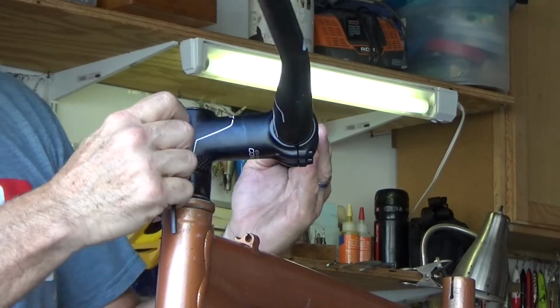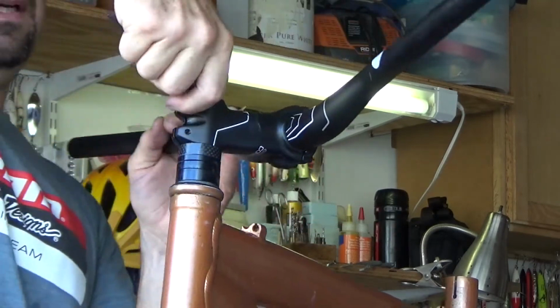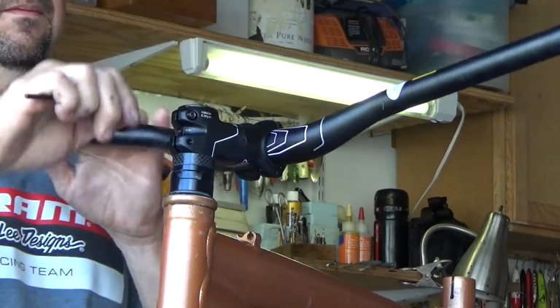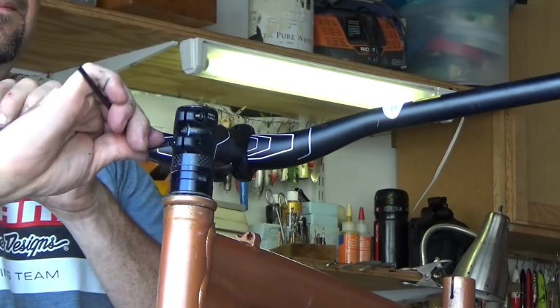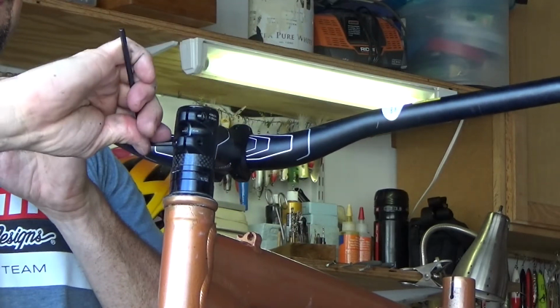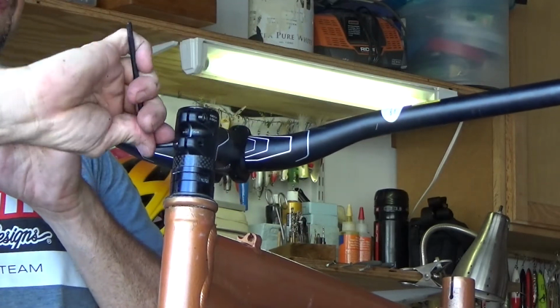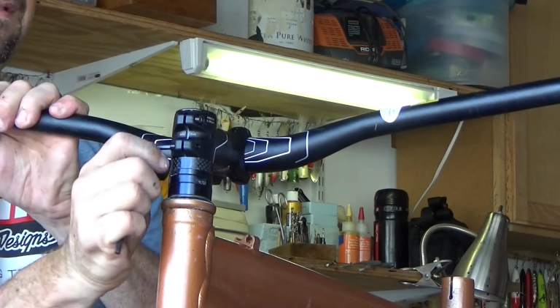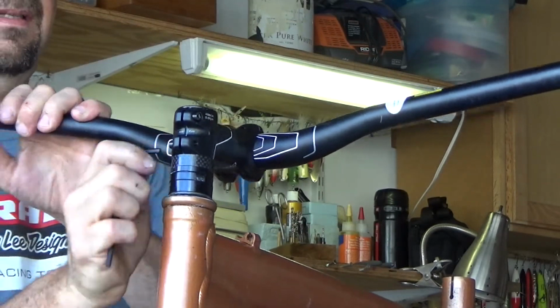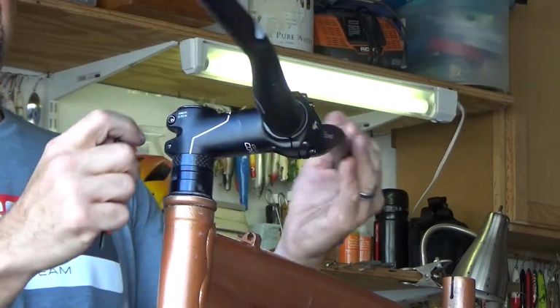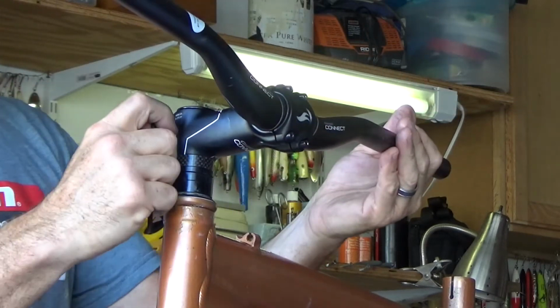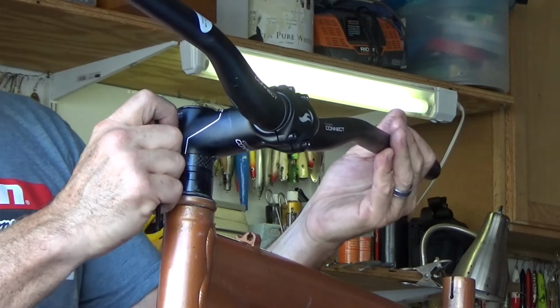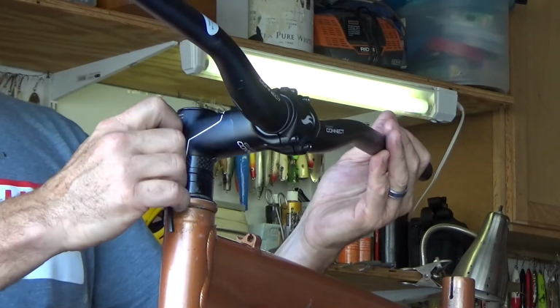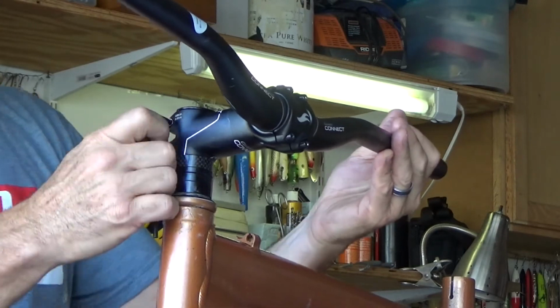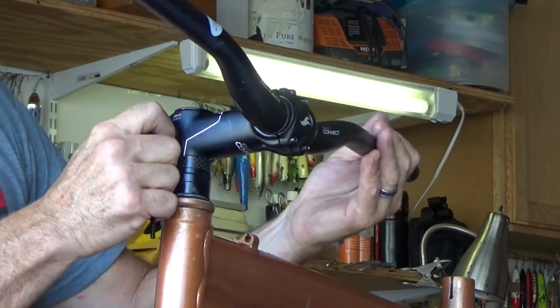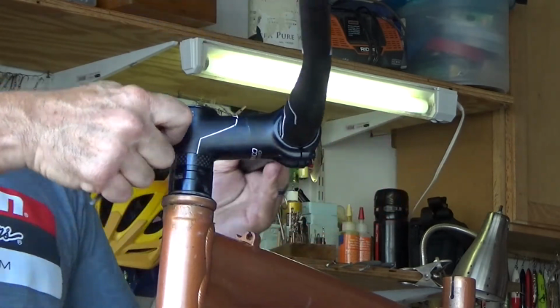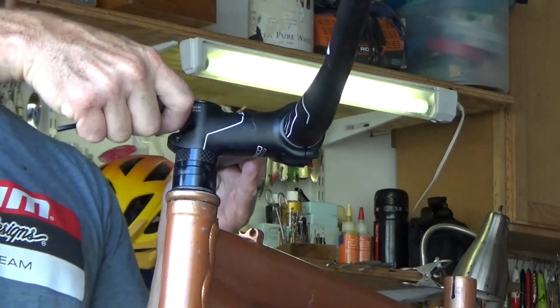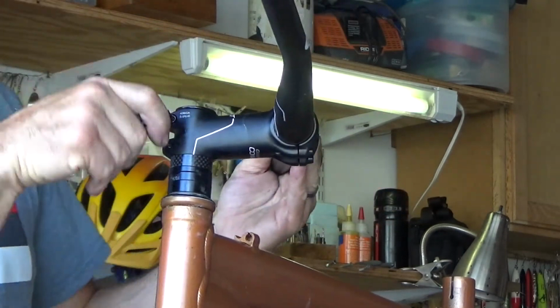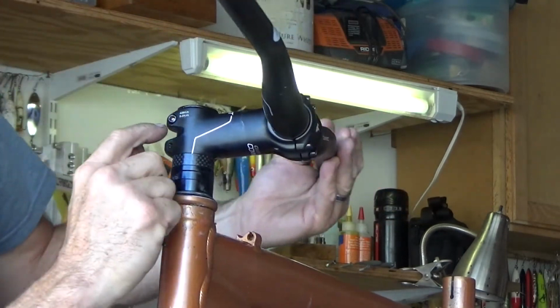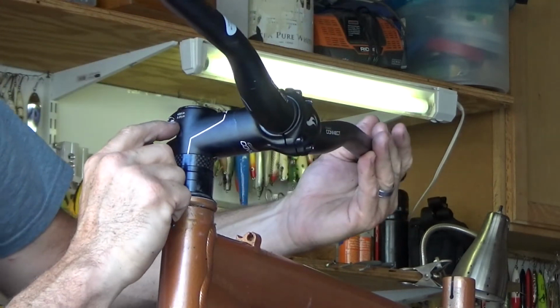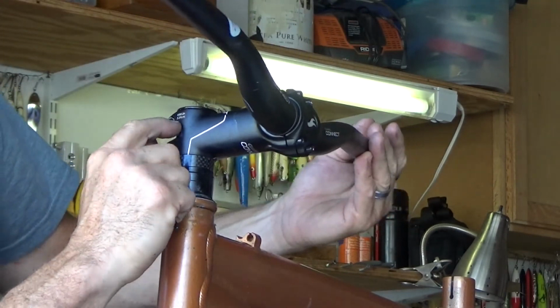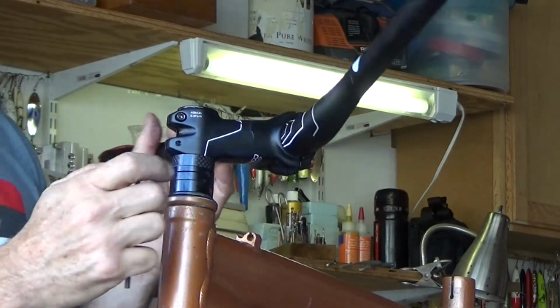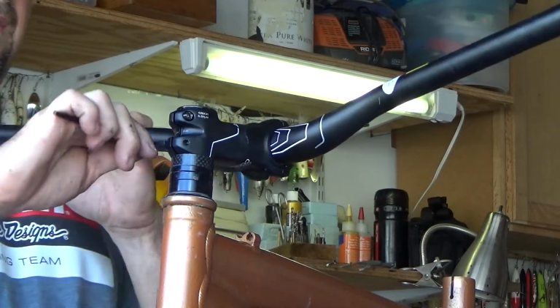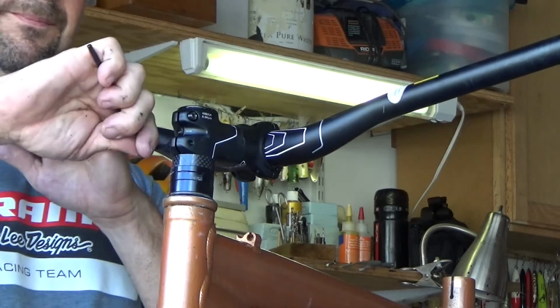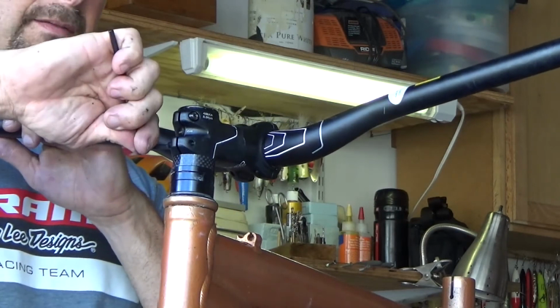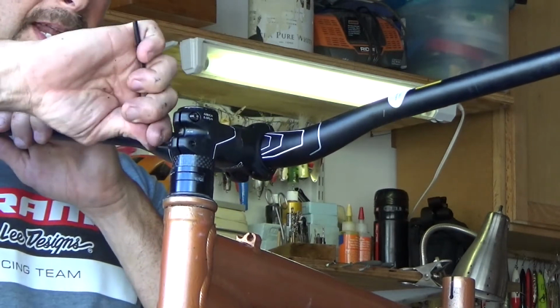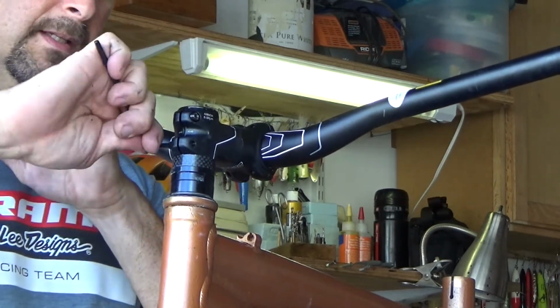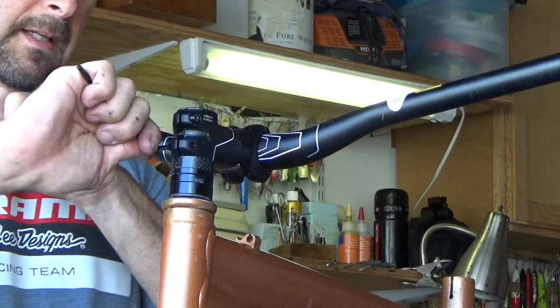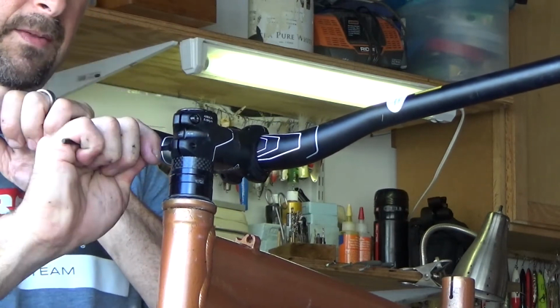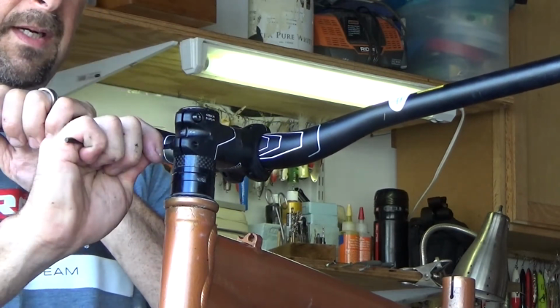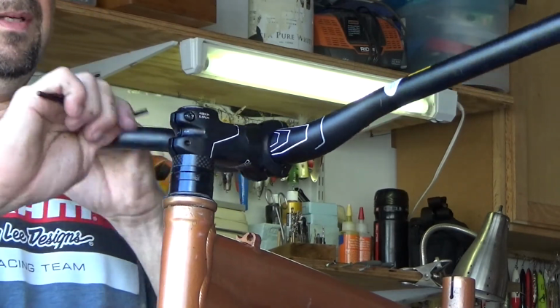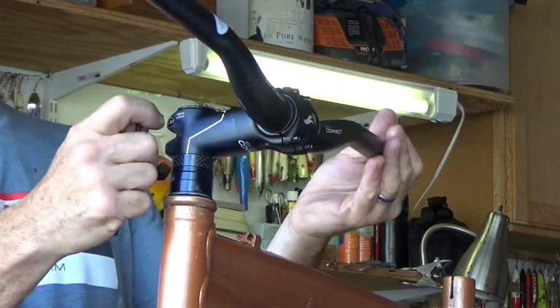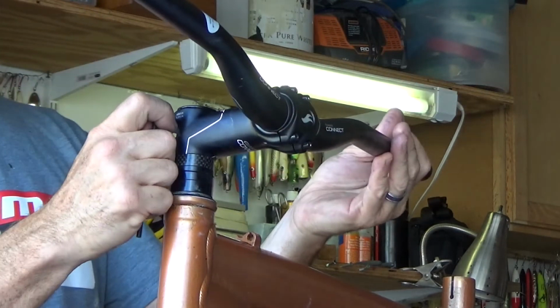One side, then the other side. There are probably torque specs on these — which says right here, five and a half newton meters. I just put it on there a little bit snug, but not too tight.